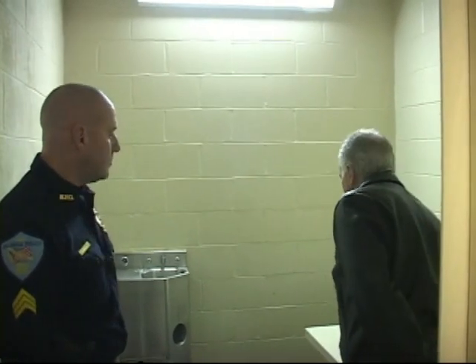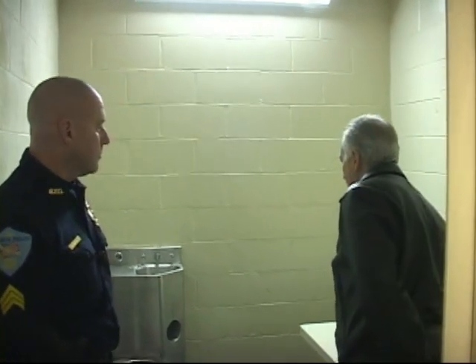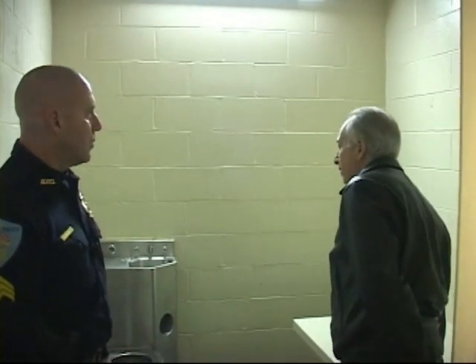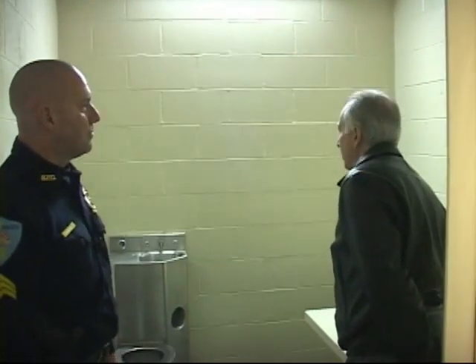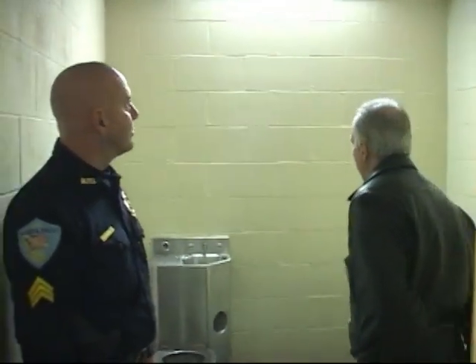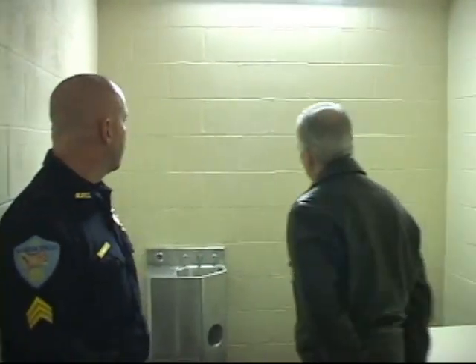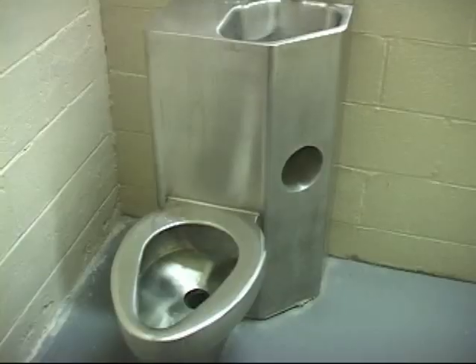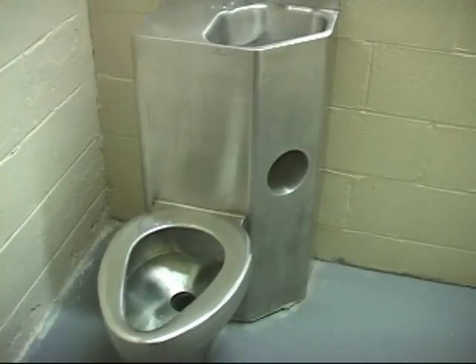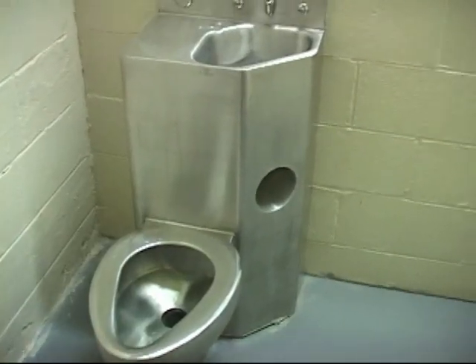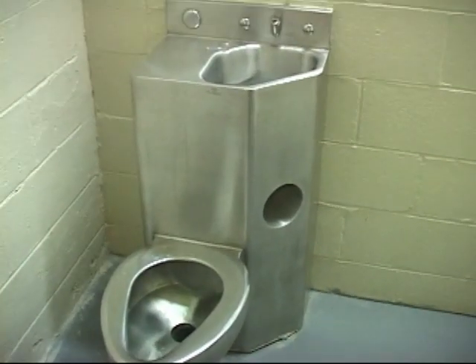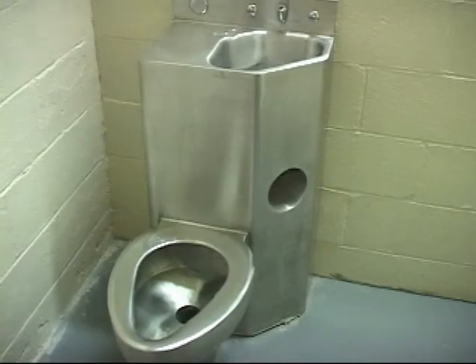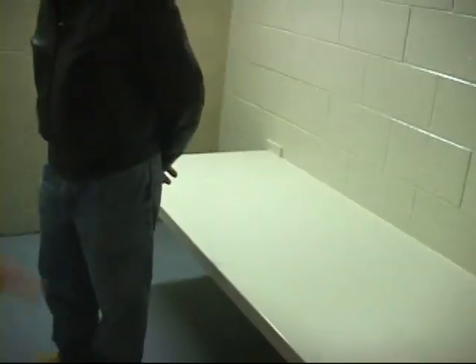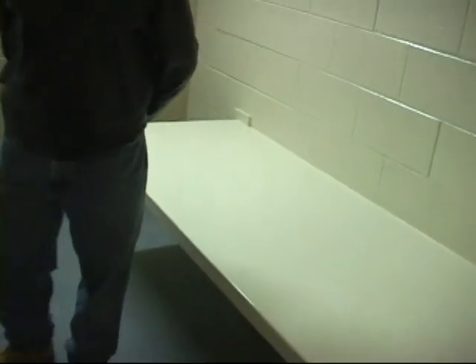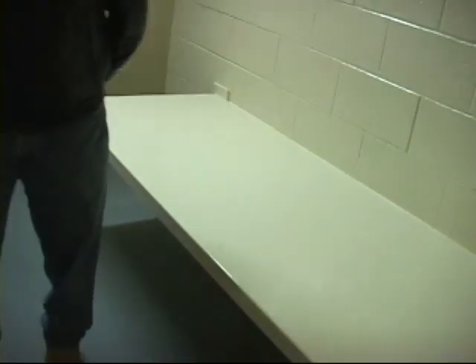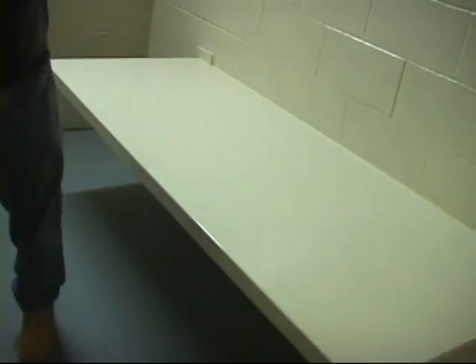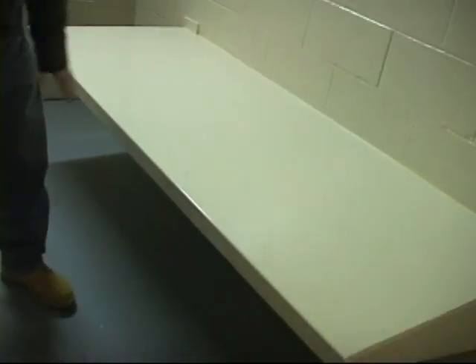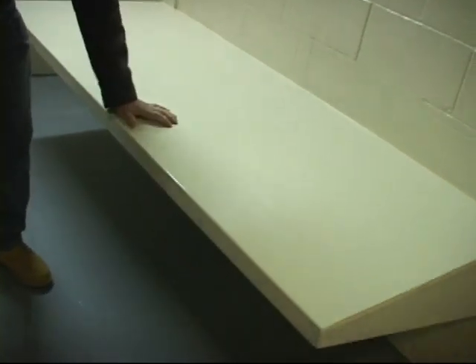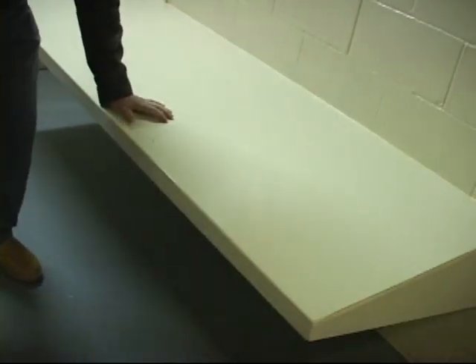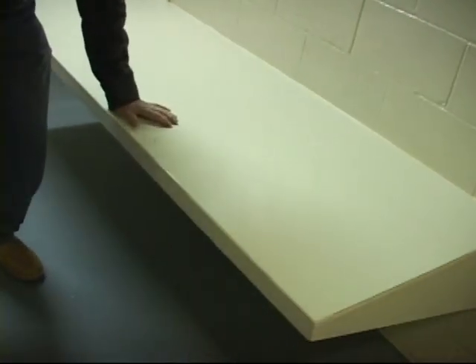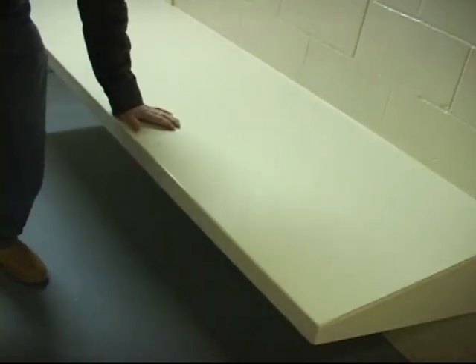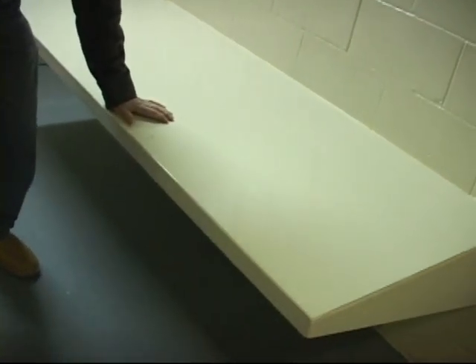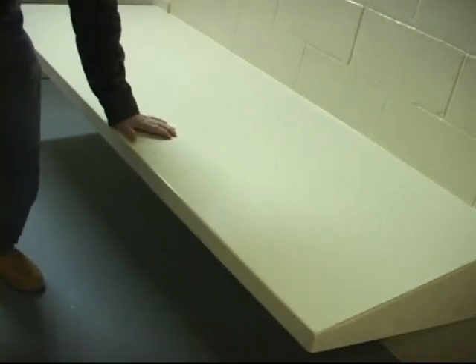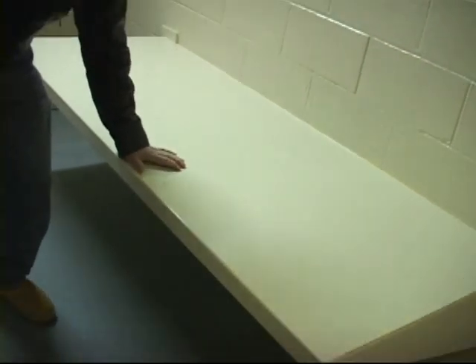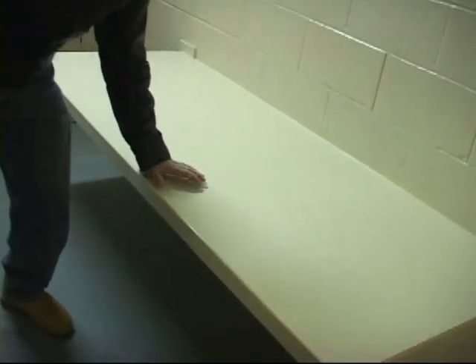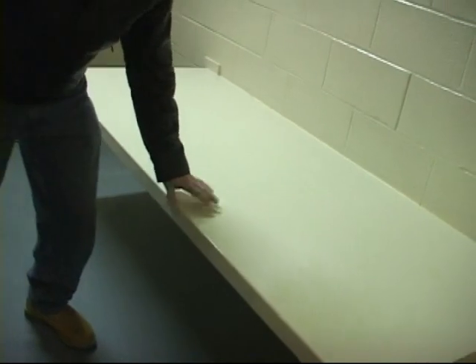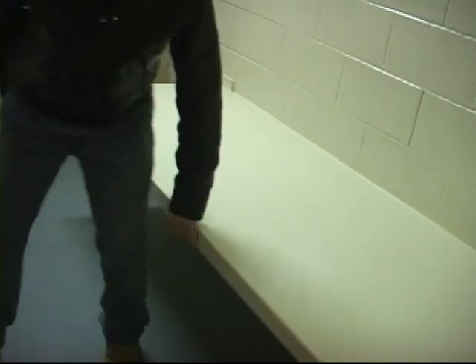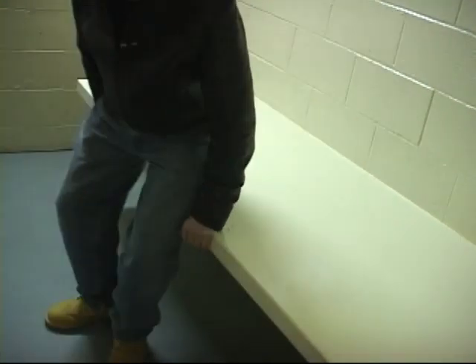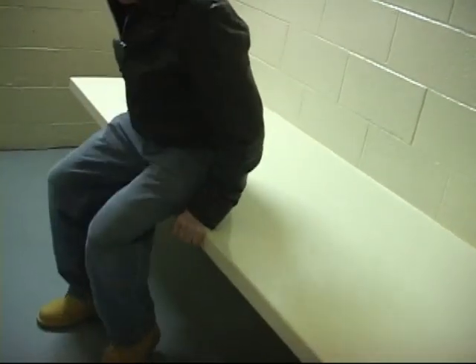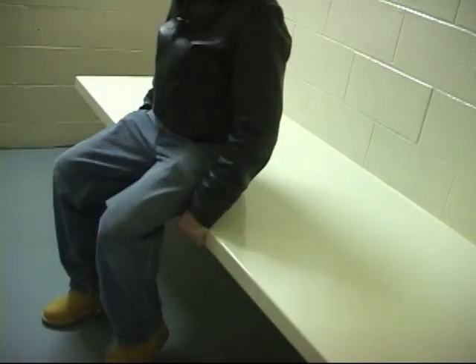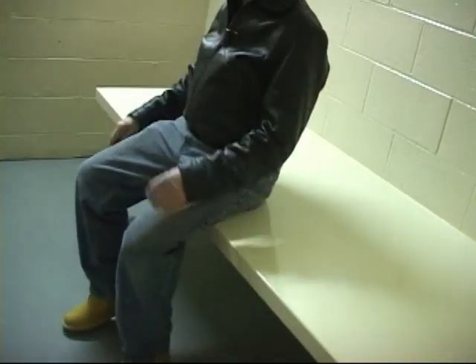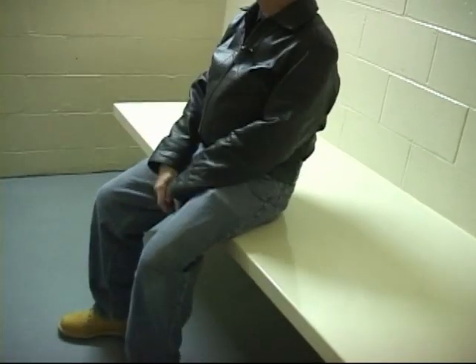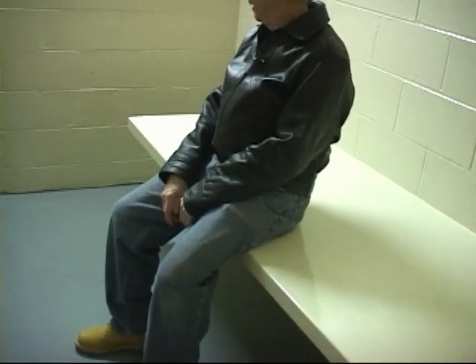This is the bunk, and there's a sink and a toilet. Not too comfortable — don't want to be here. It's not five-star. No cable, no television, no satellite, nothing.